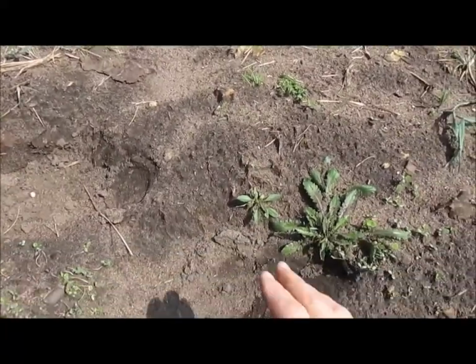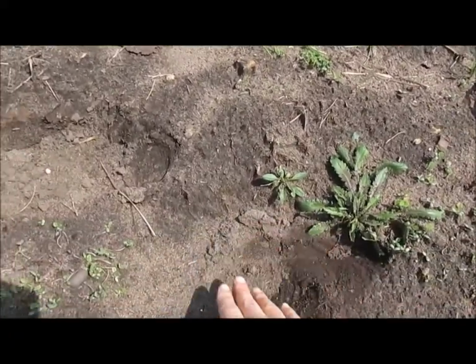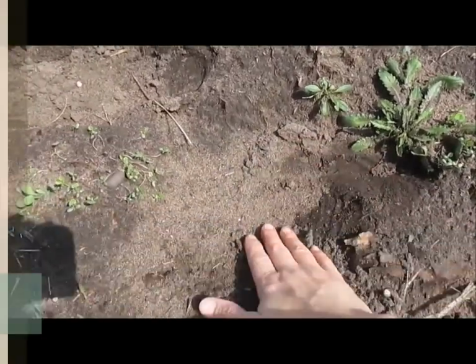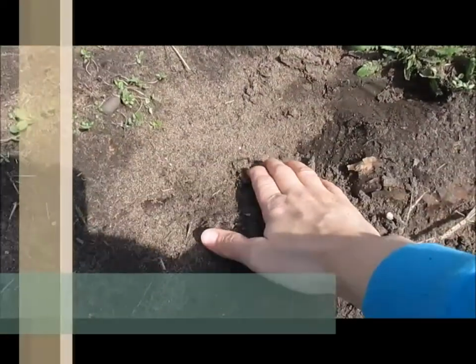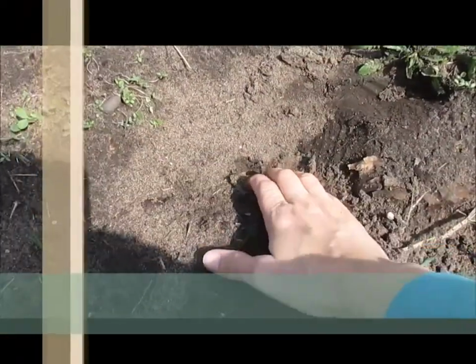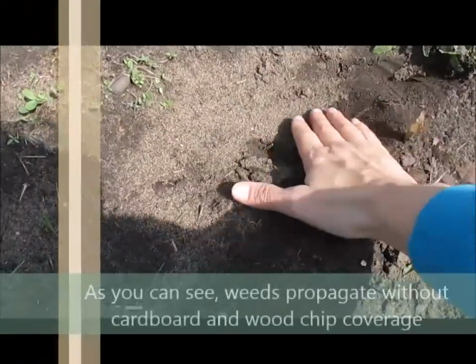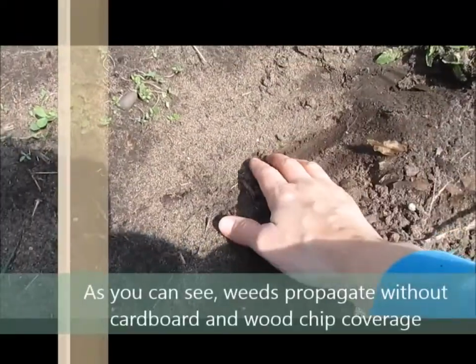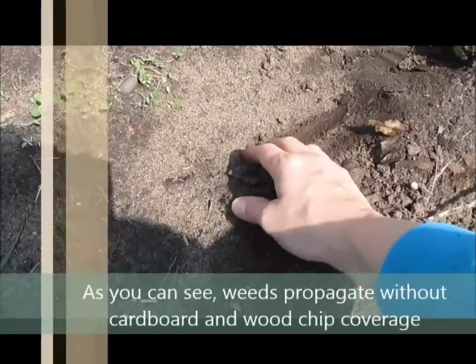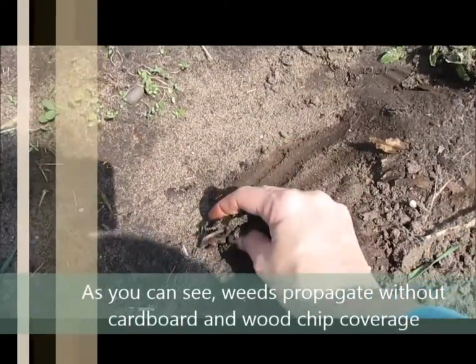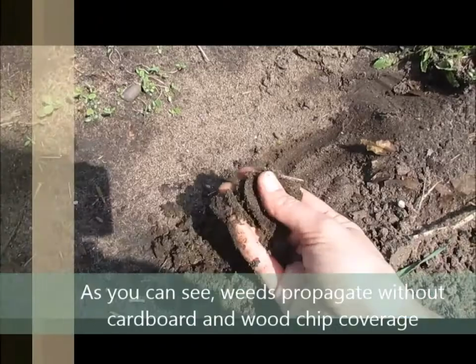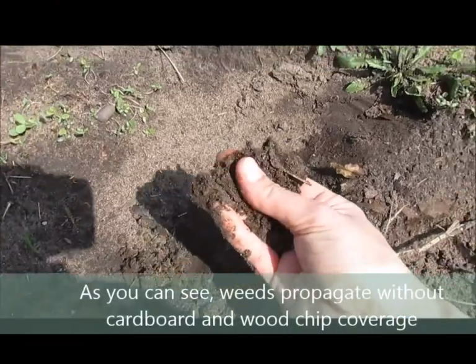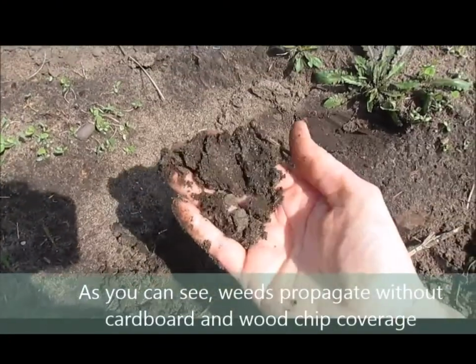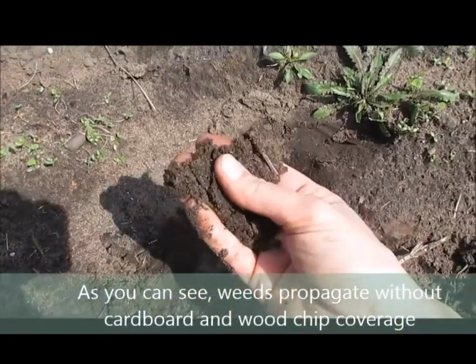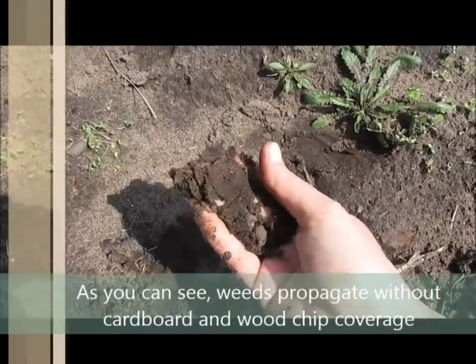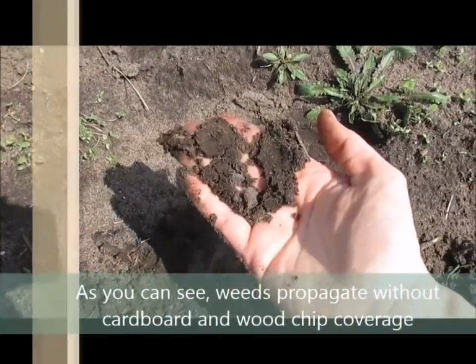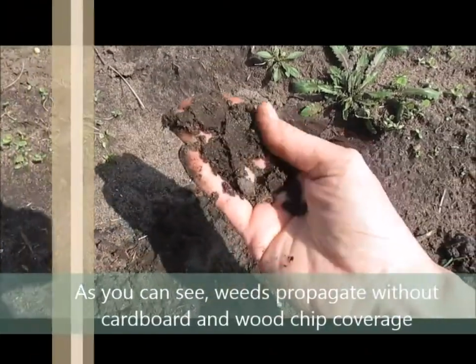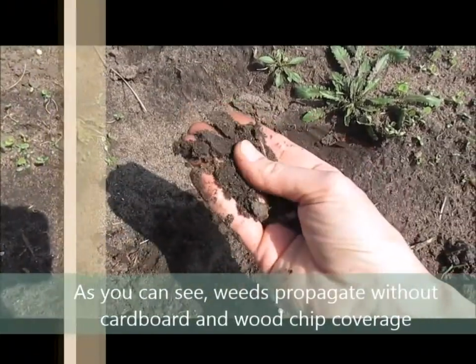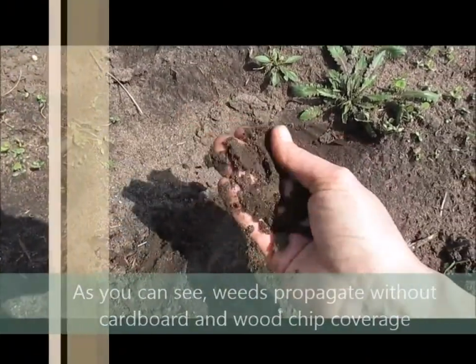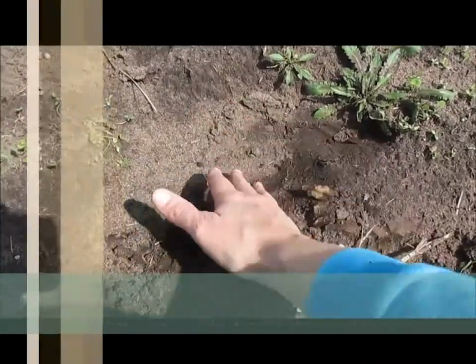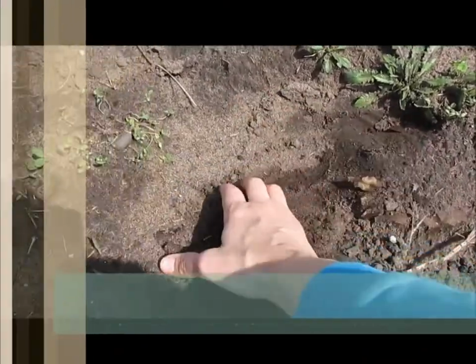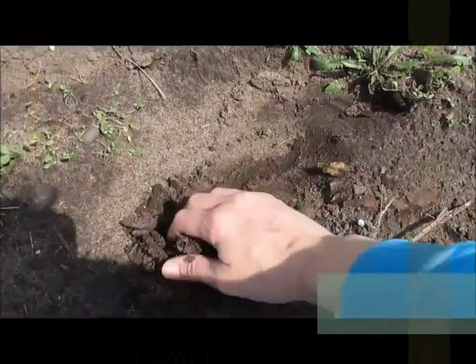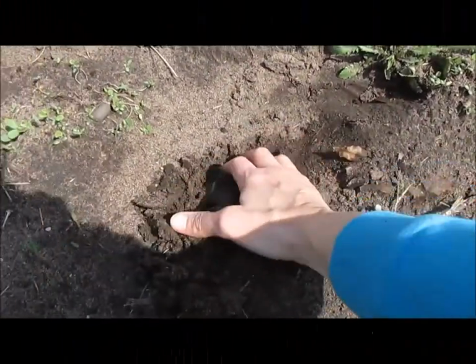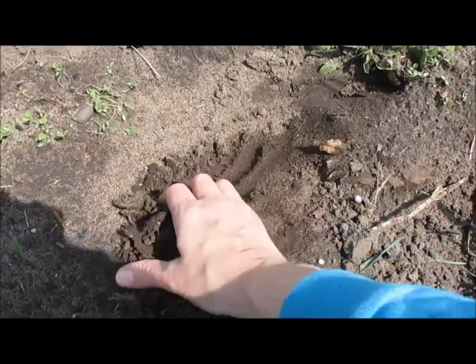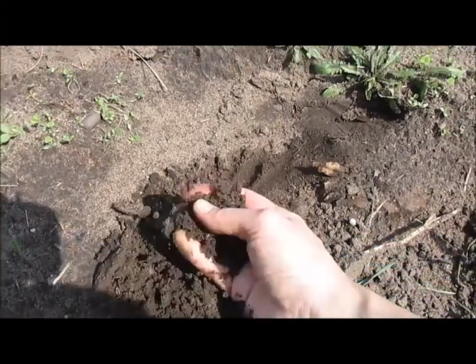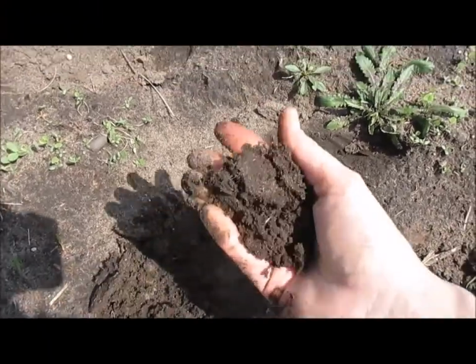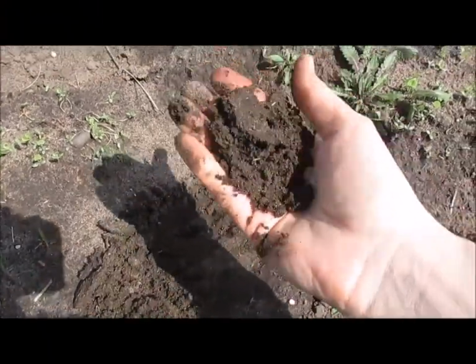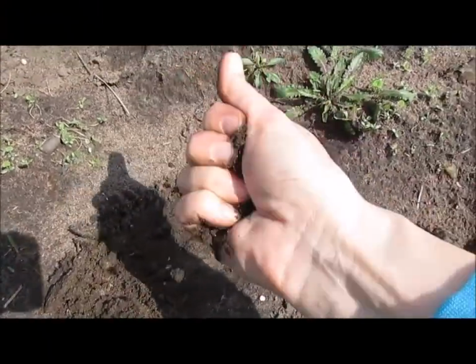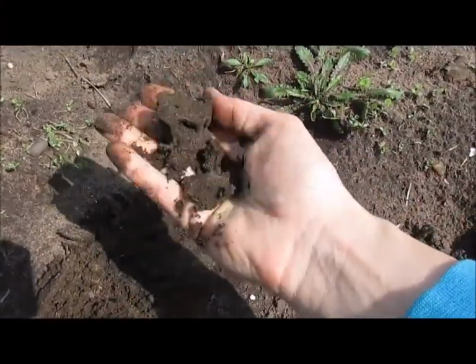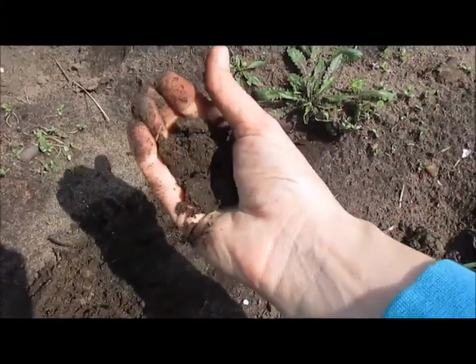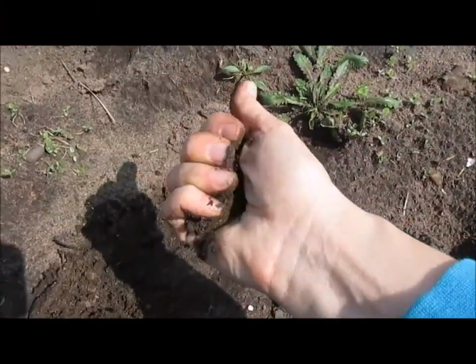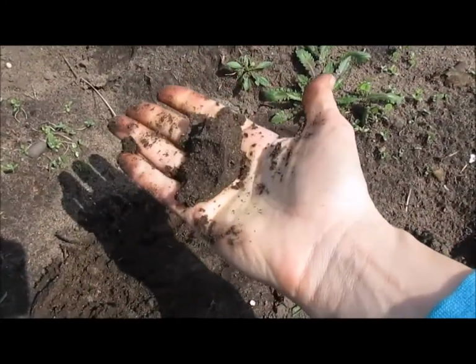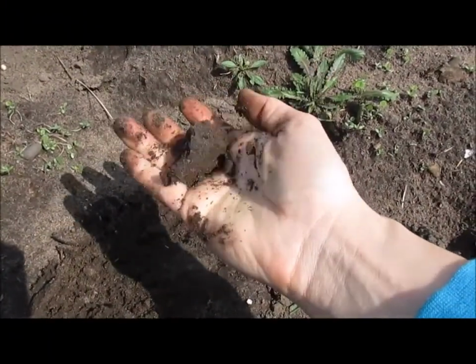Everybody else, it's not too bad, but this is basically sand, dirty sand, and children come out here and make sand castles.